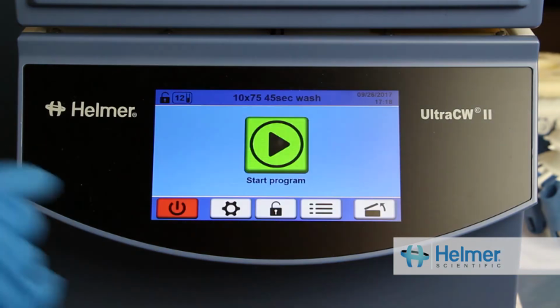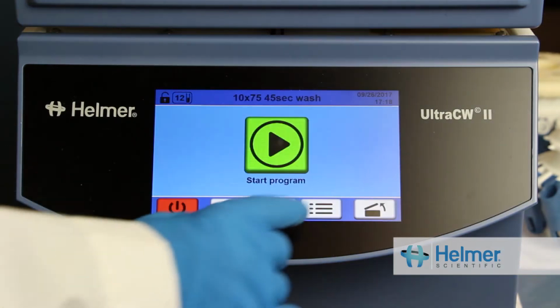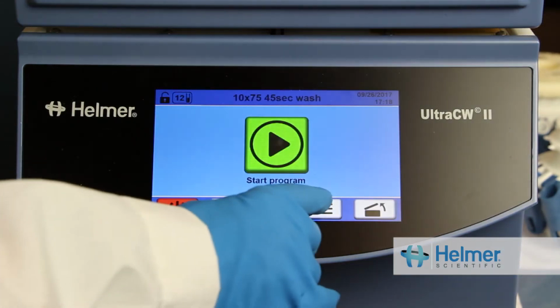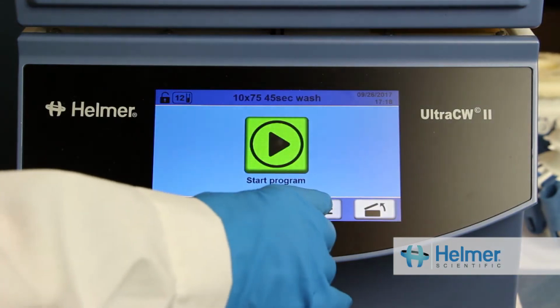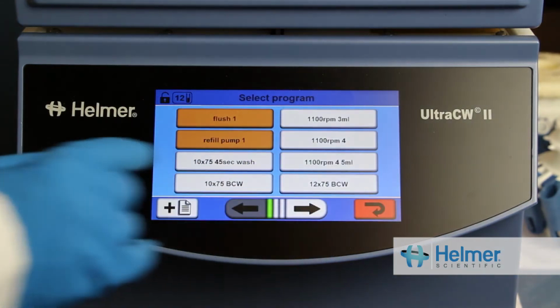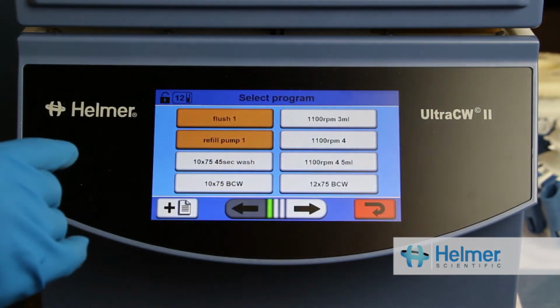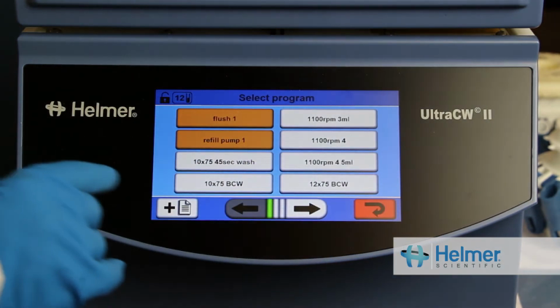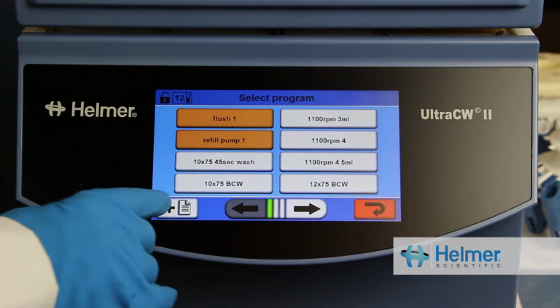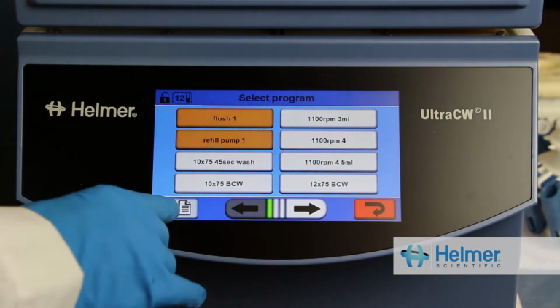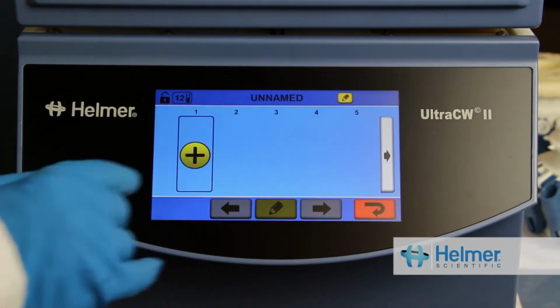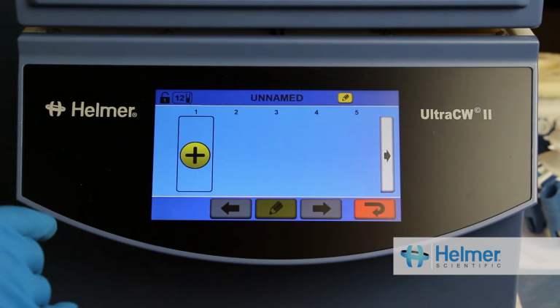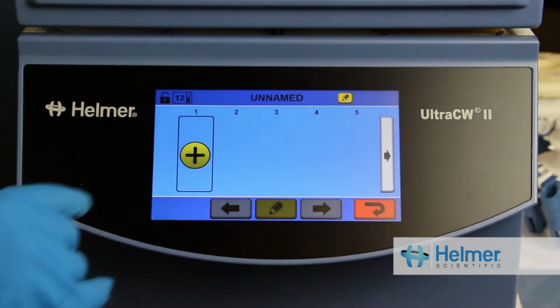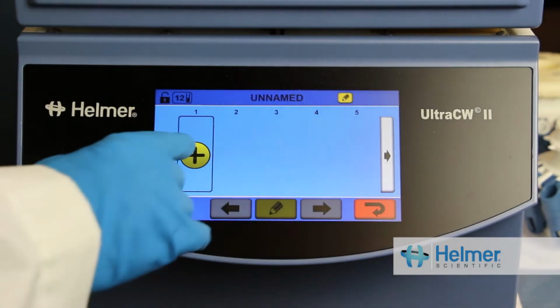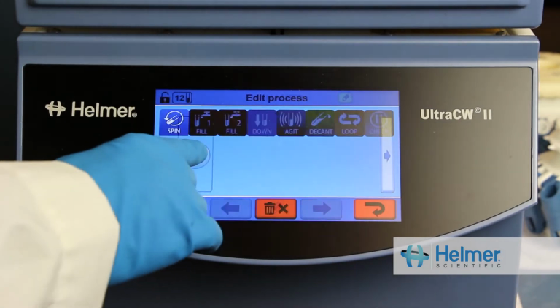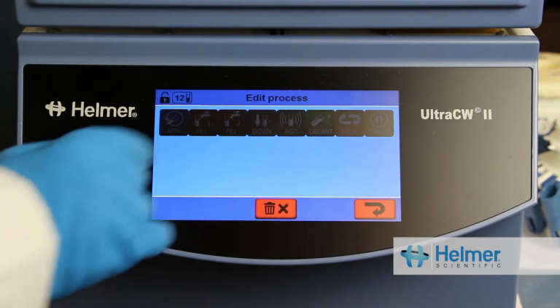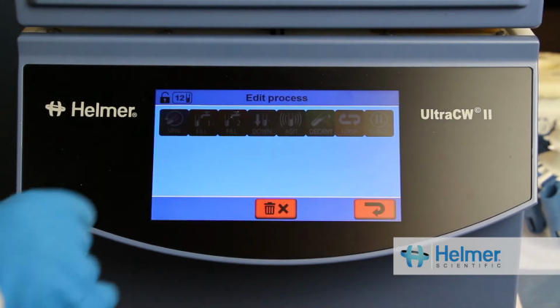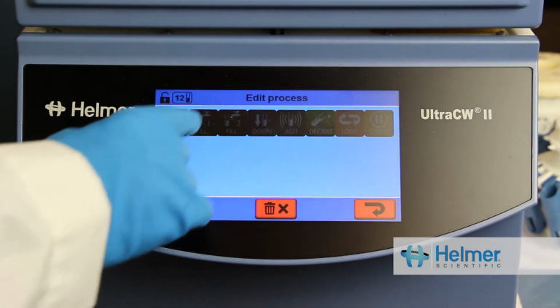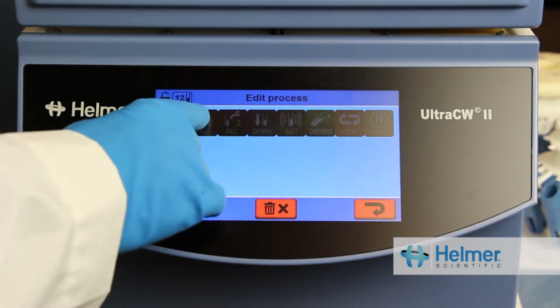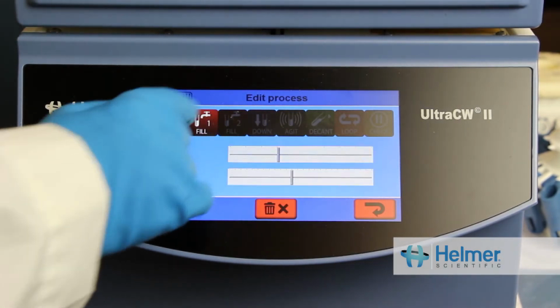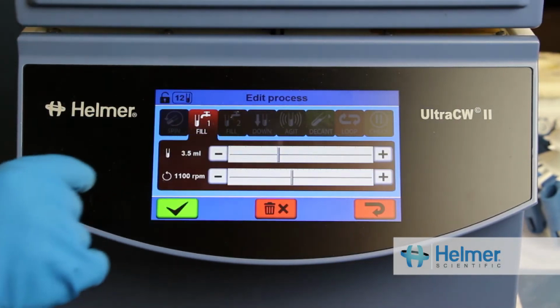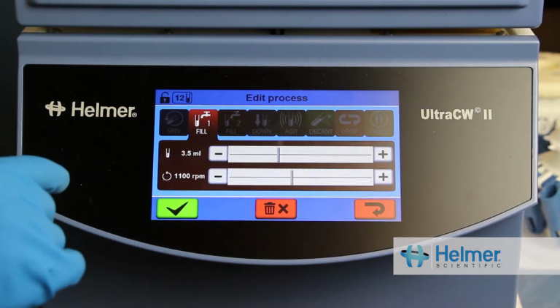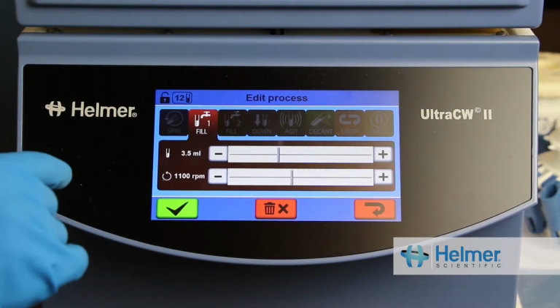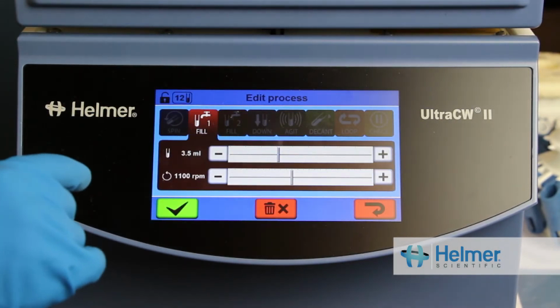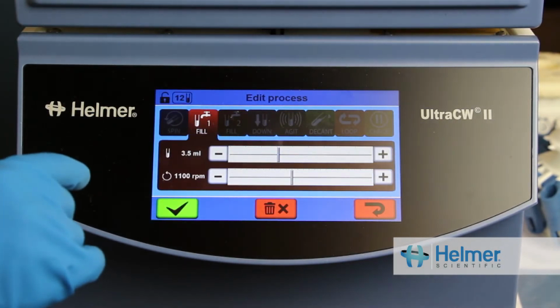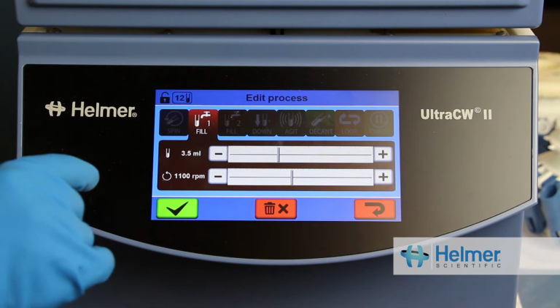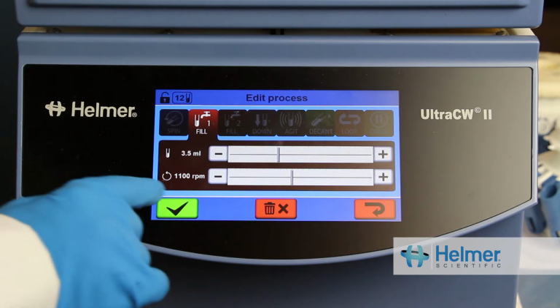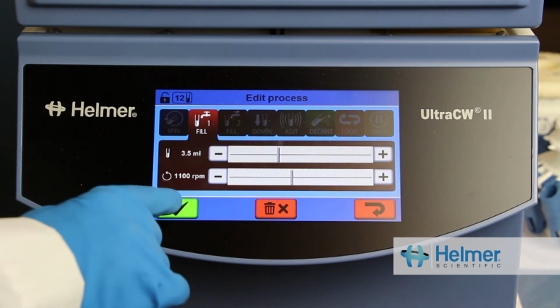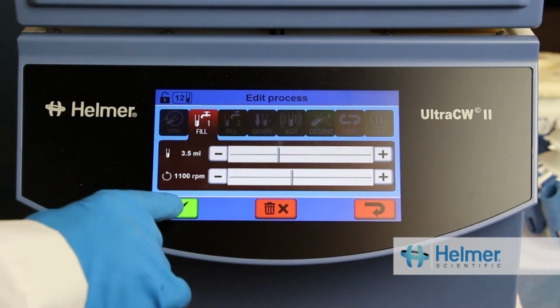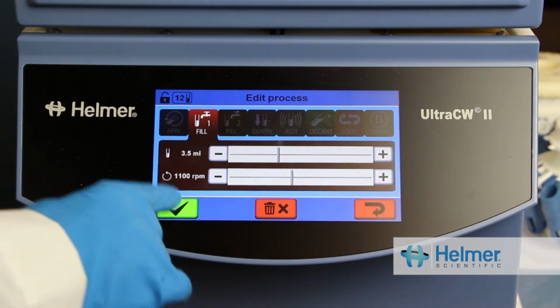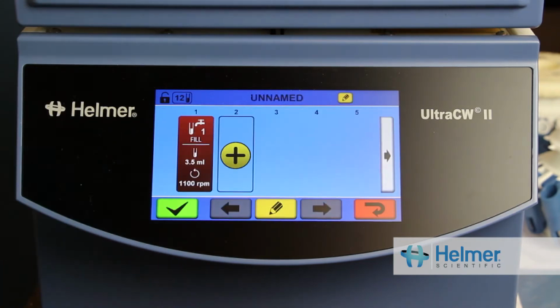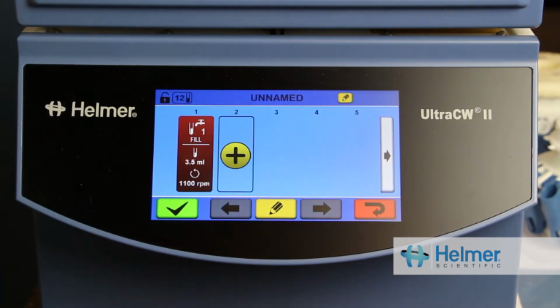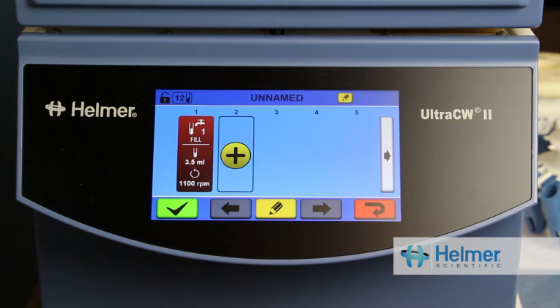Each program is a series of processes. I start by touching the Add a New Process button. The first process I'll add is Fill. The Fill process has two adjustable parameters: Volume and Speed.